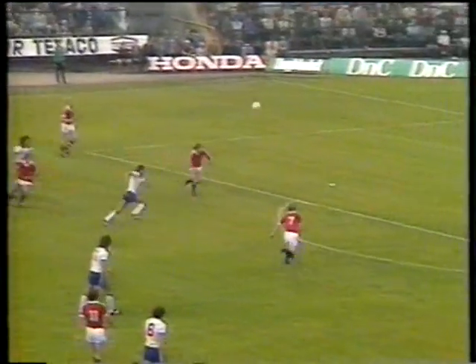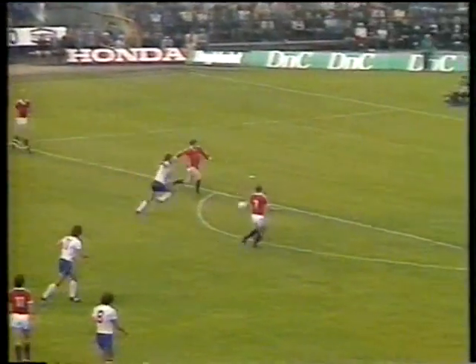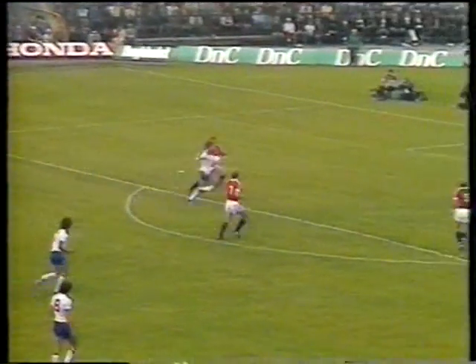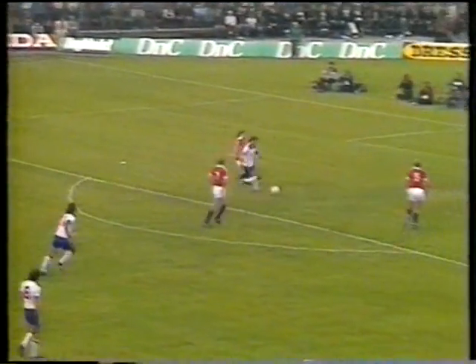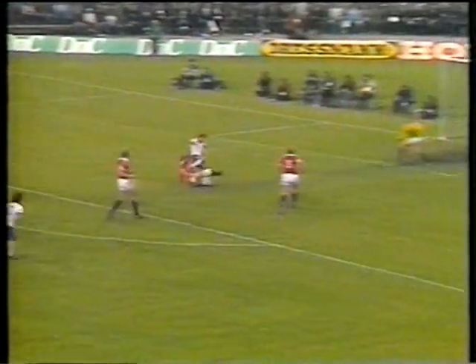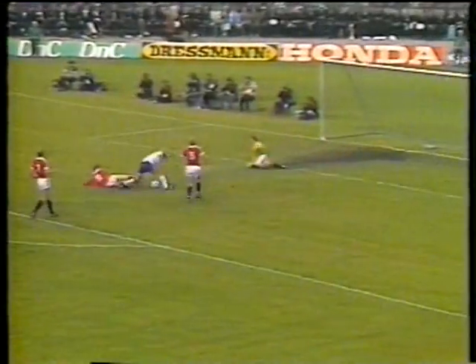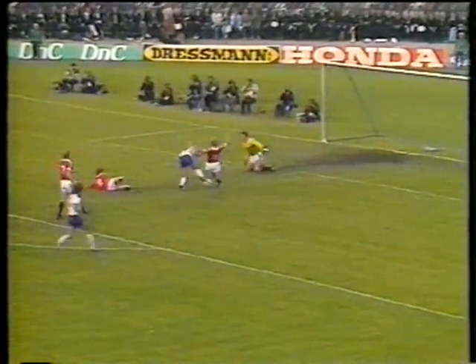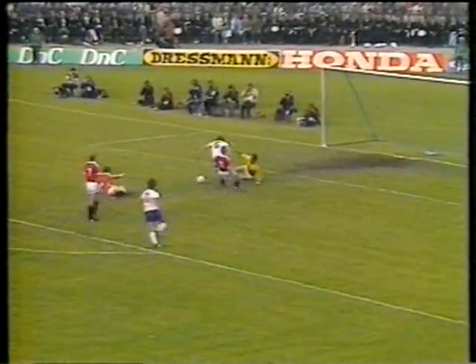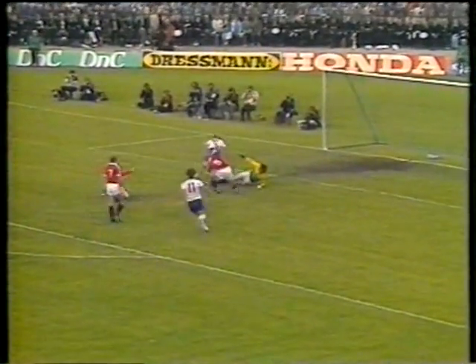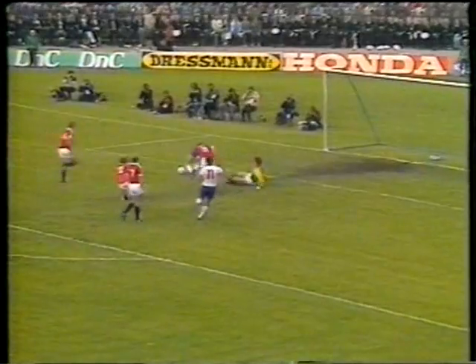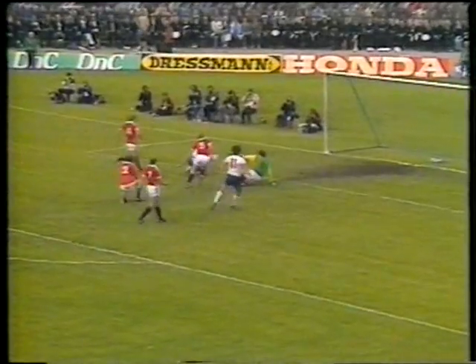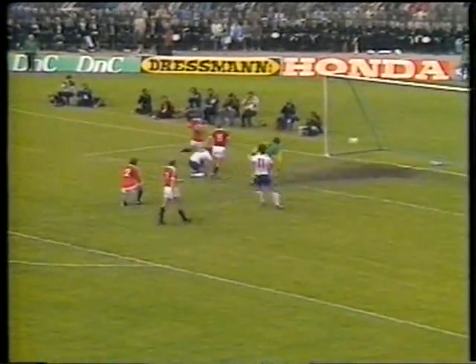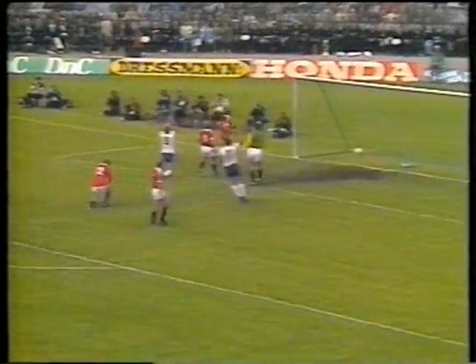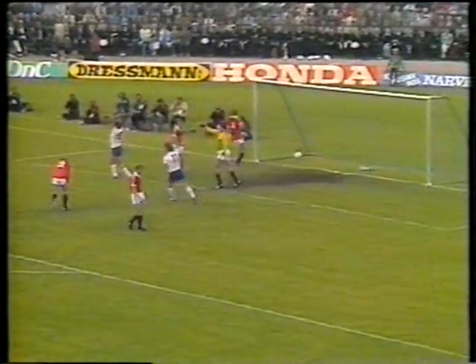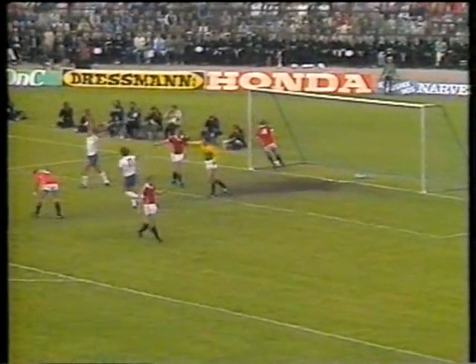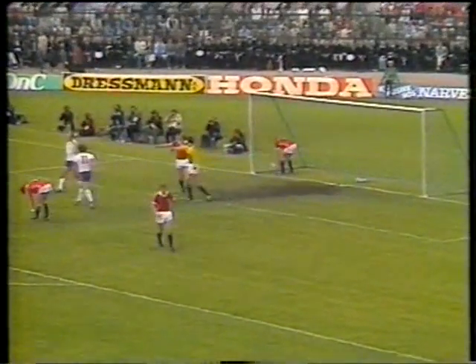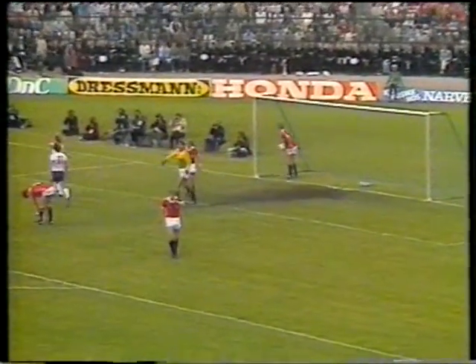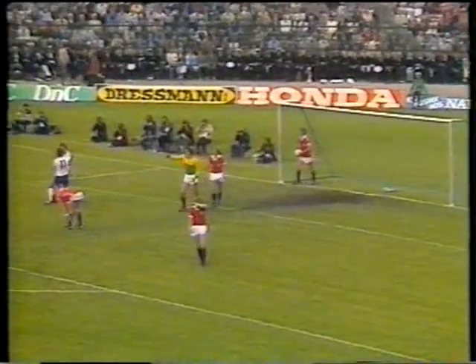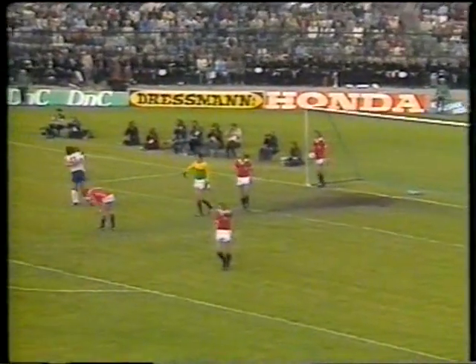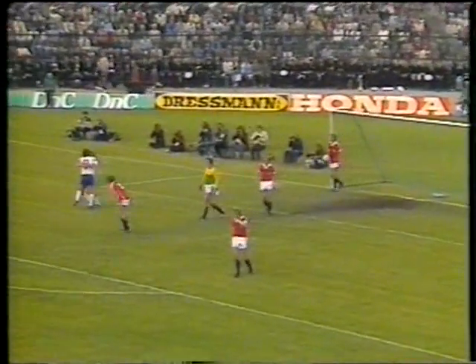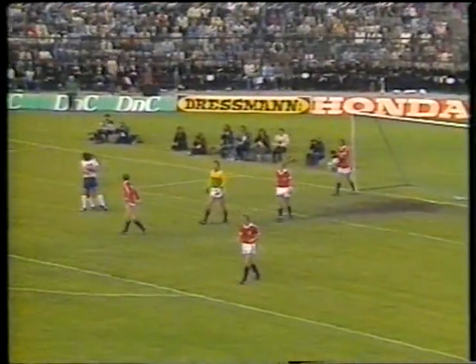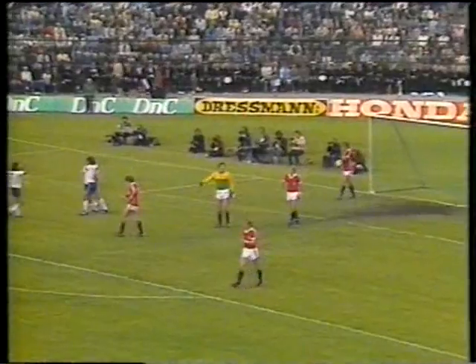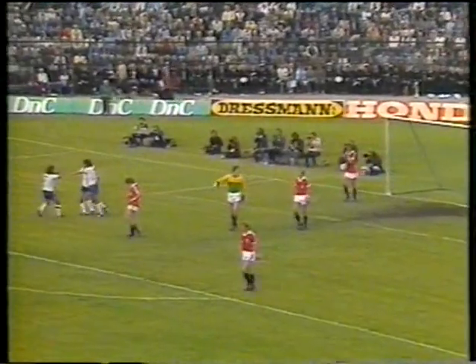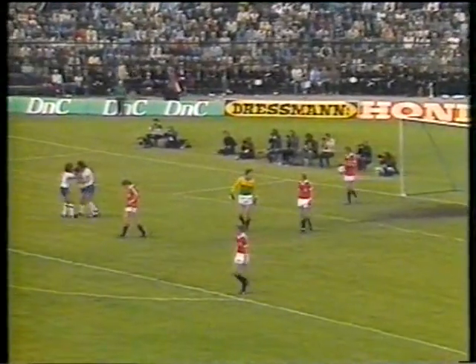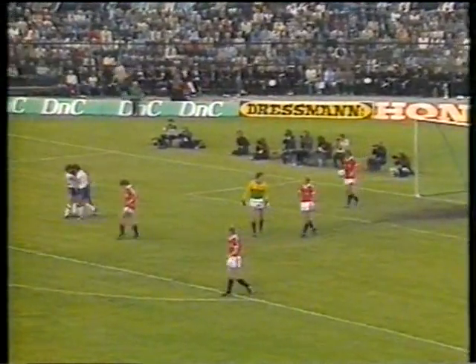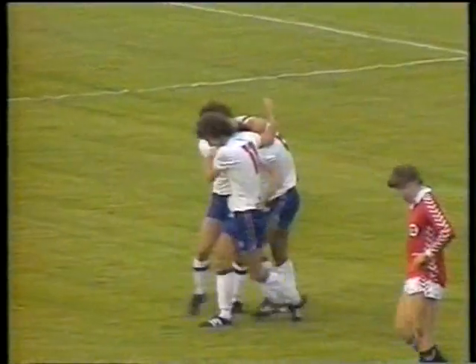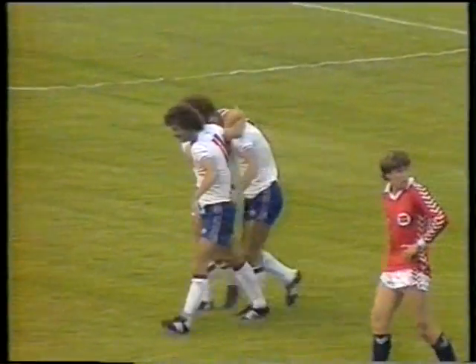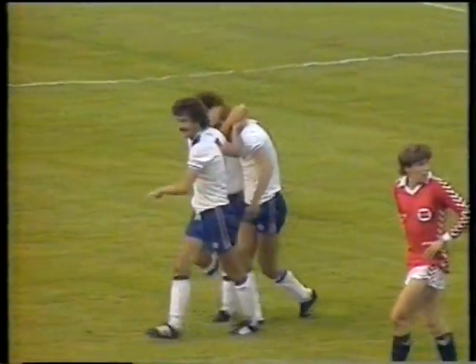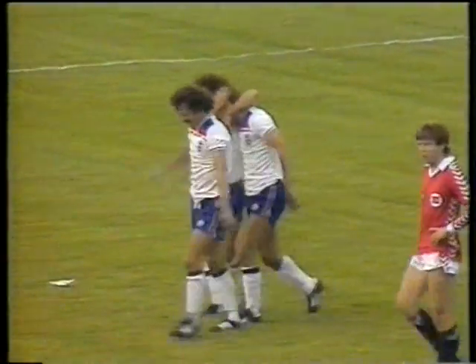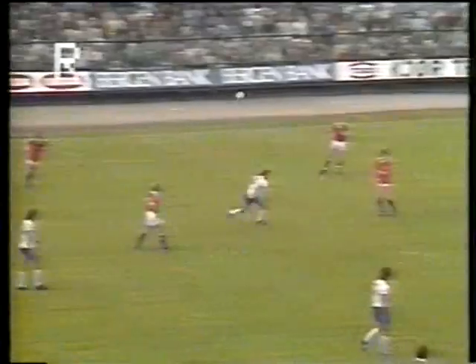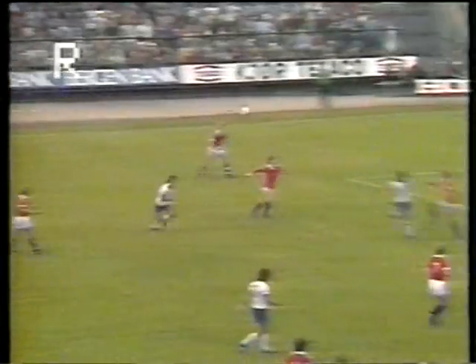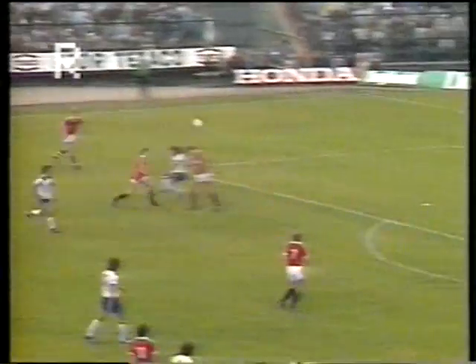Keegan, the little backward header. And England coming in here. And Robson. A goal. Yes, it is given. England's breakthrough. Brian Robson, the scorer.